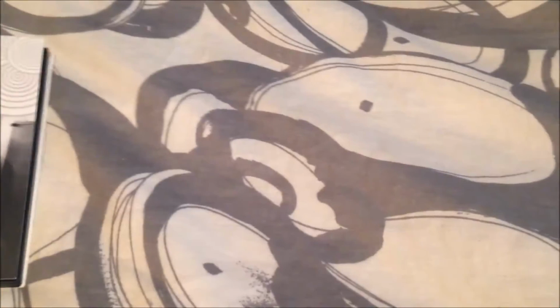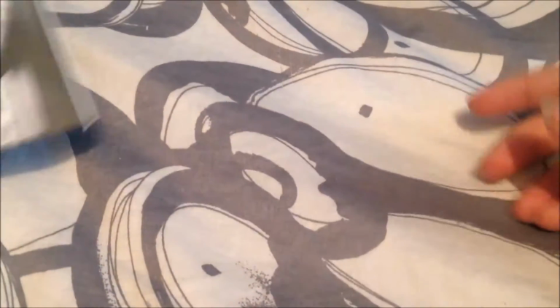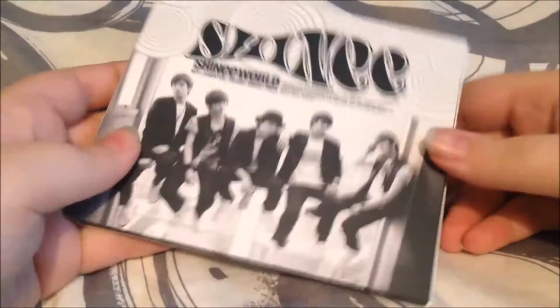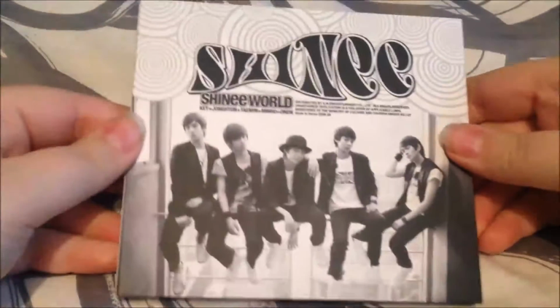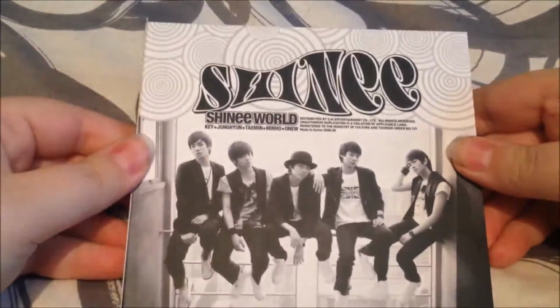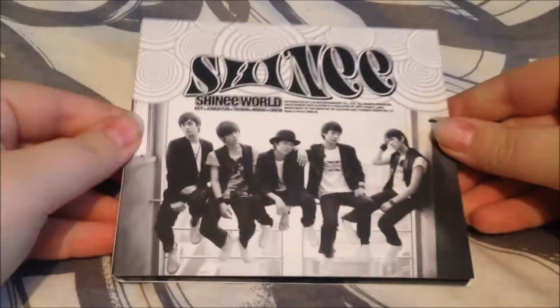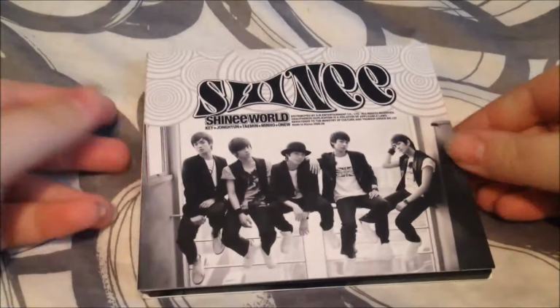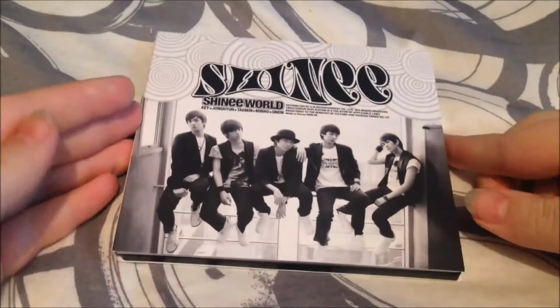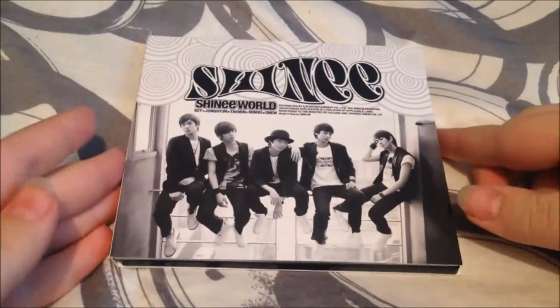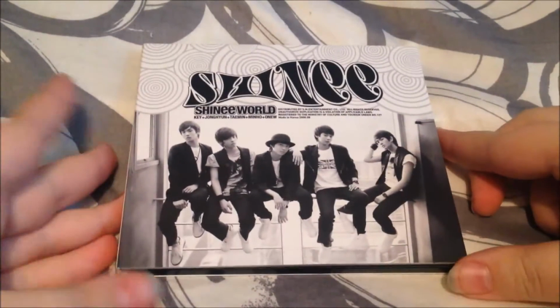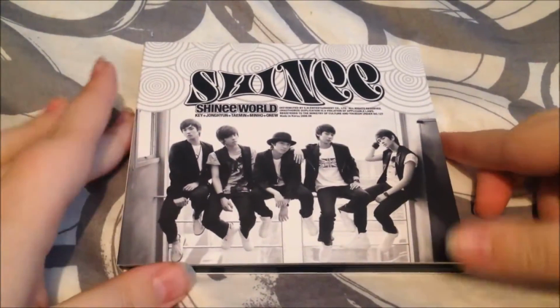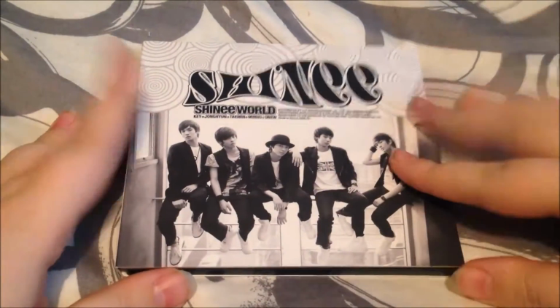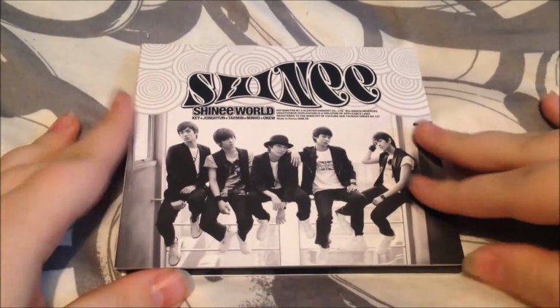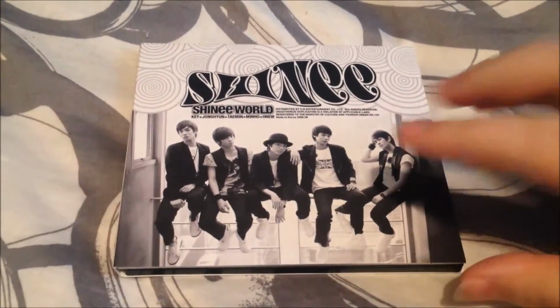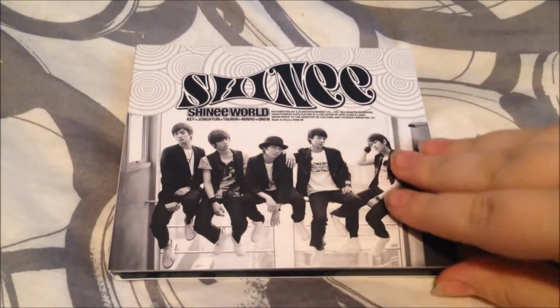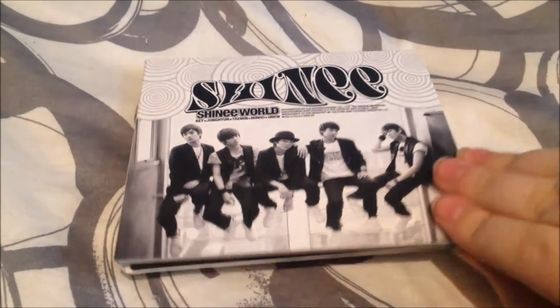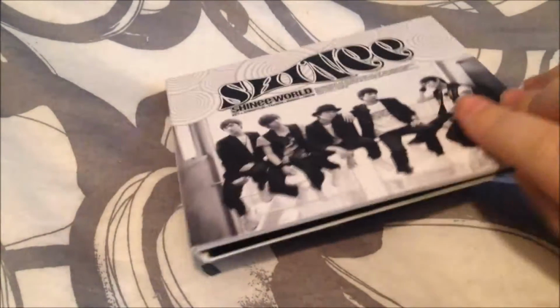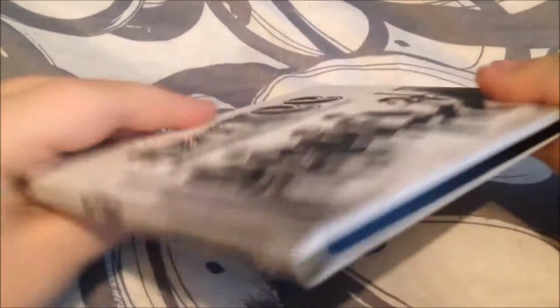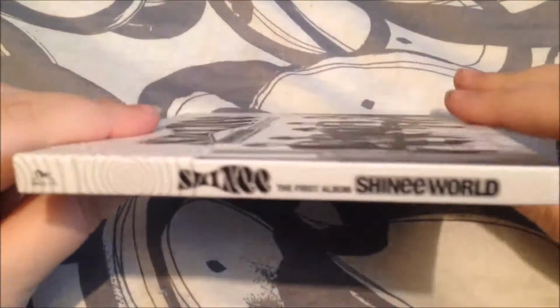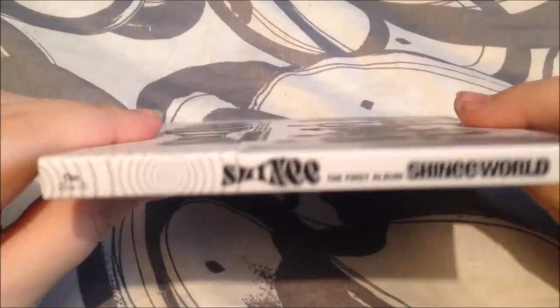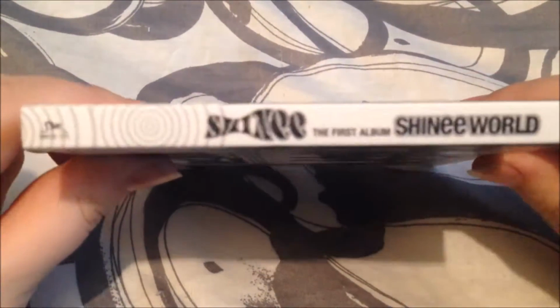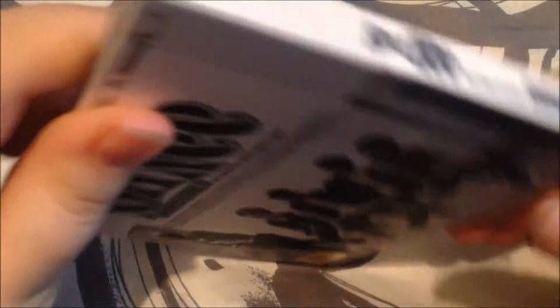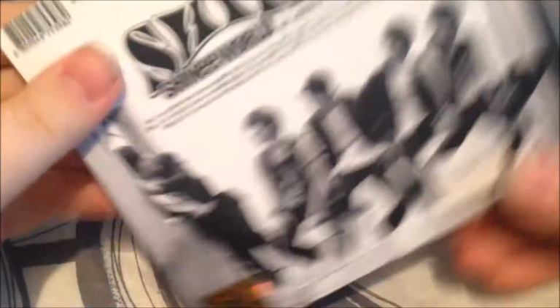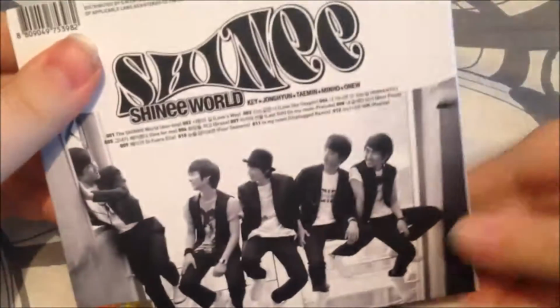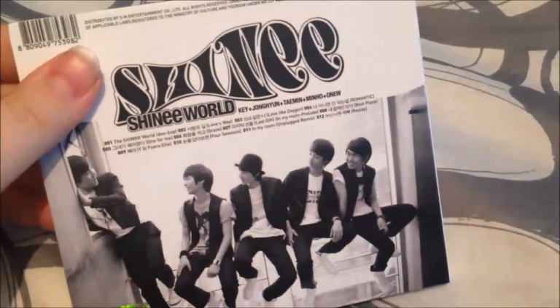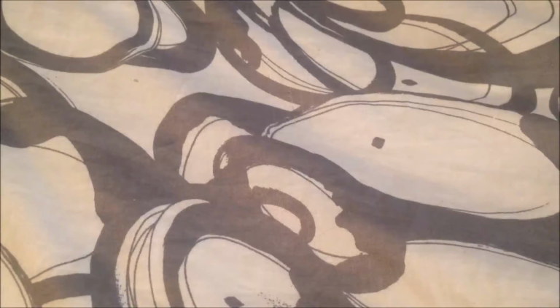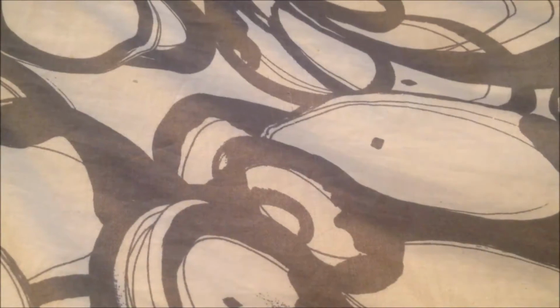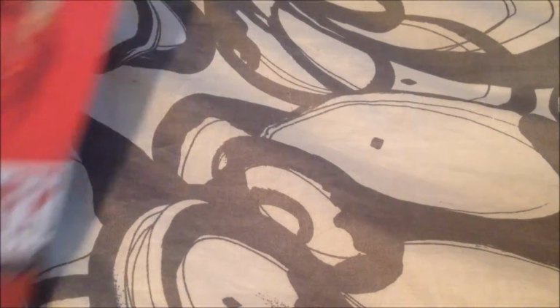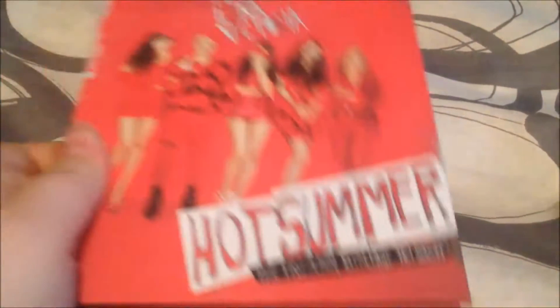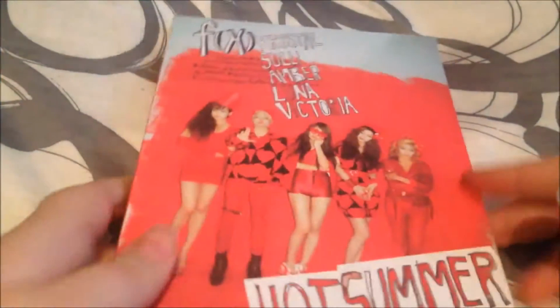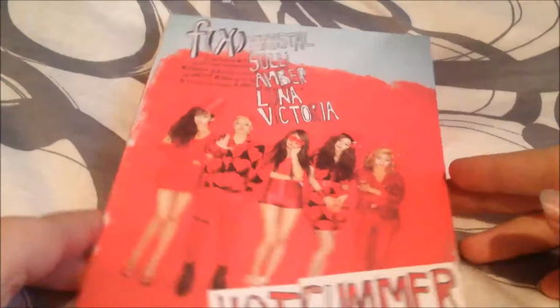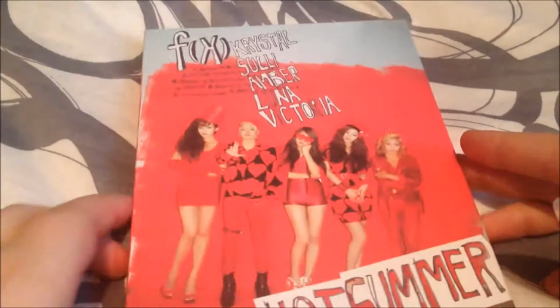So the last of the smaller ones is Shiny's Shiny World. I believe this is version B. I have the other one and I'm working on getting all of the versions now. So here's the front, the spine, and the back. So the first of the slightly larger albums is FX's Hot Summer.